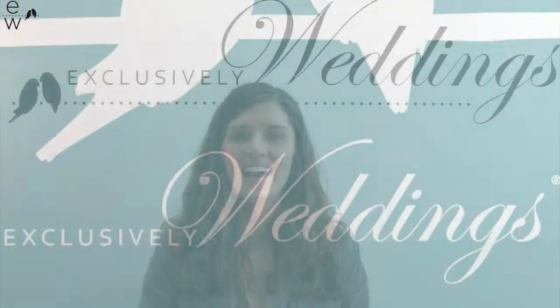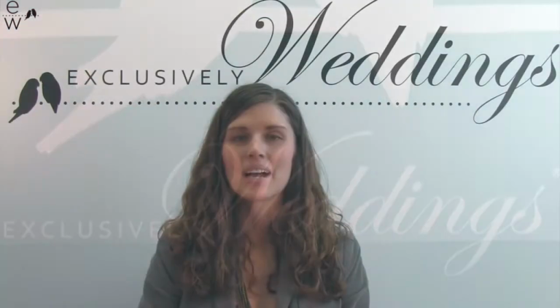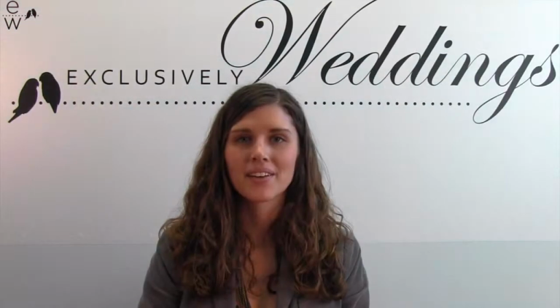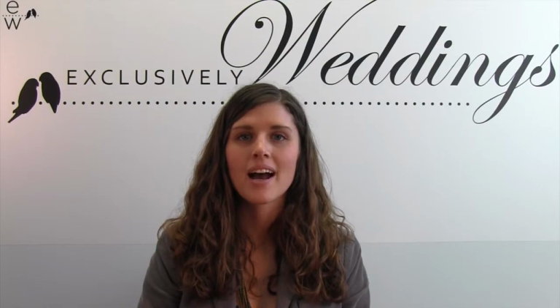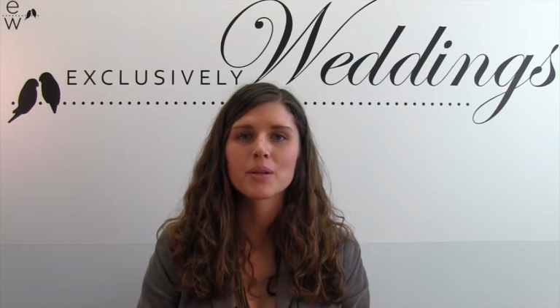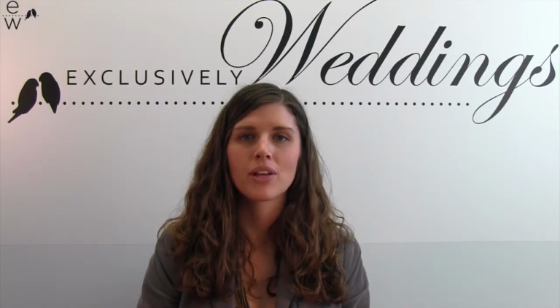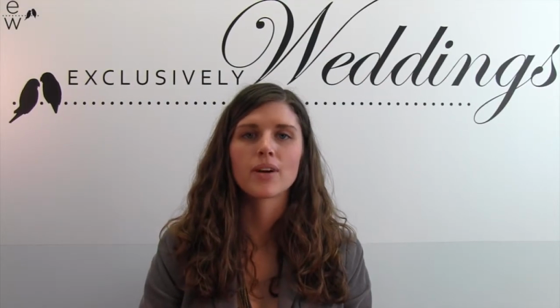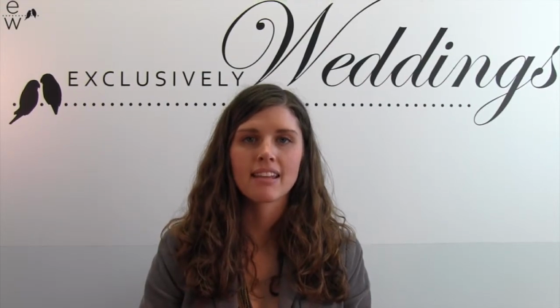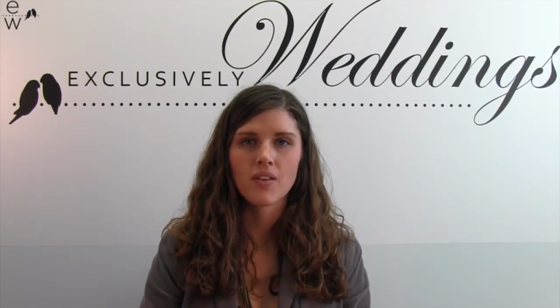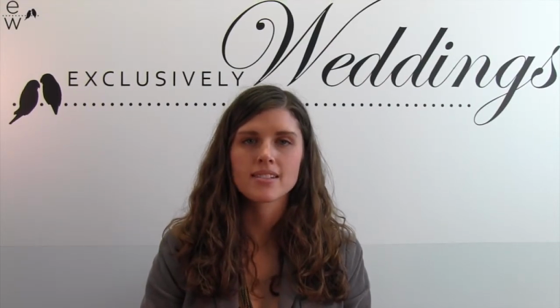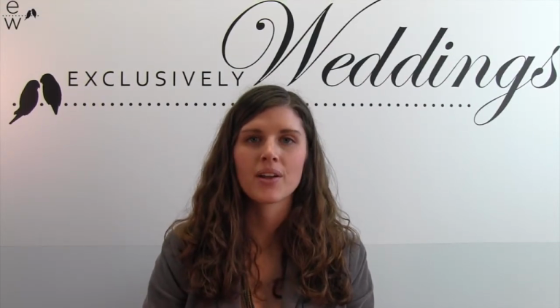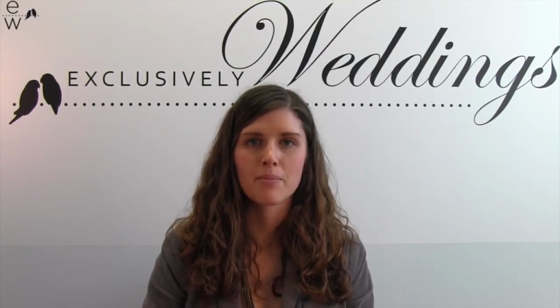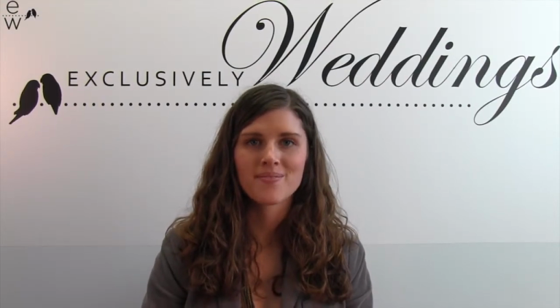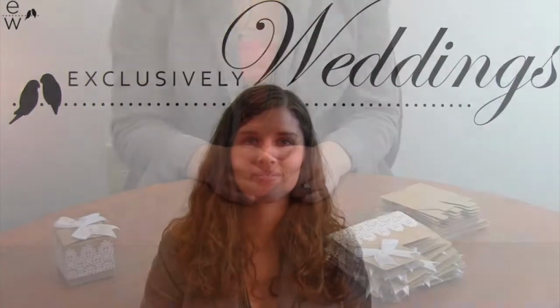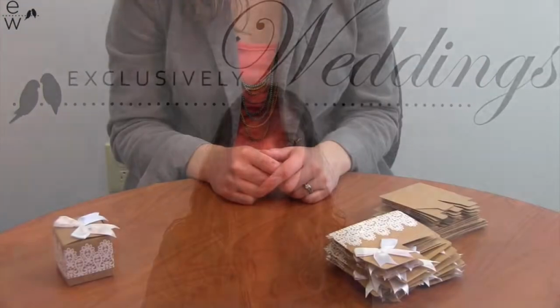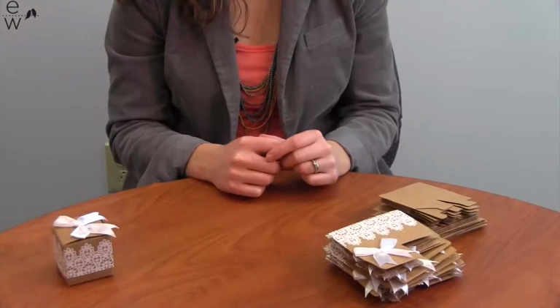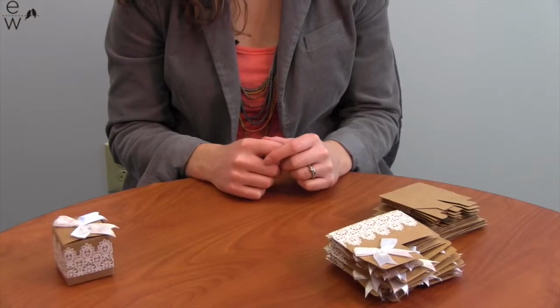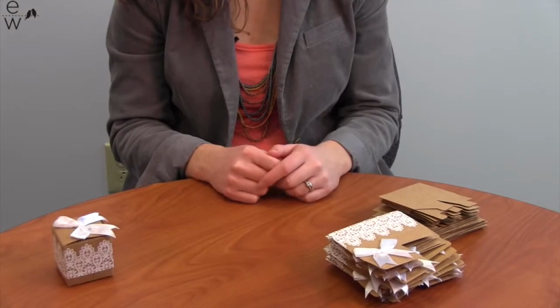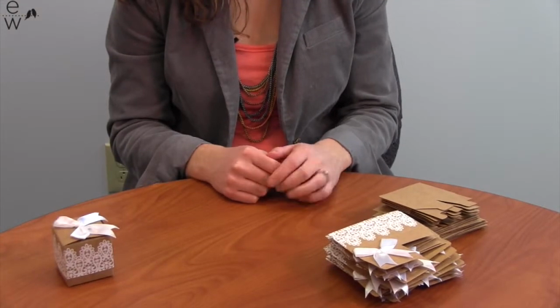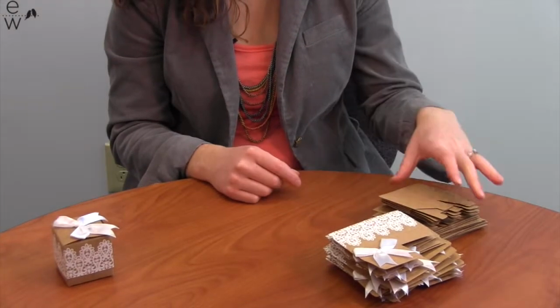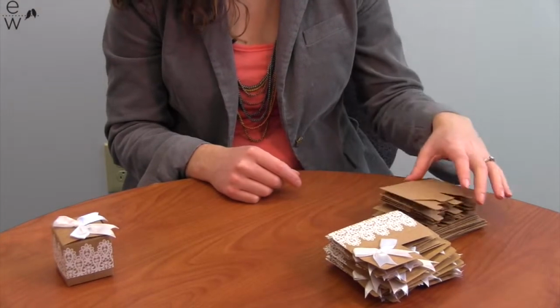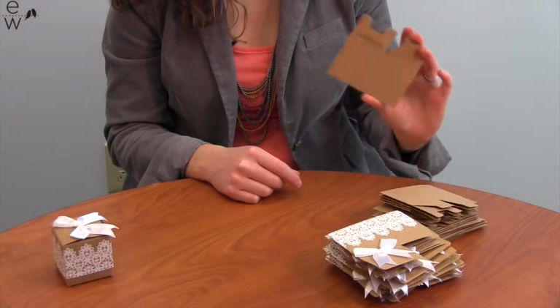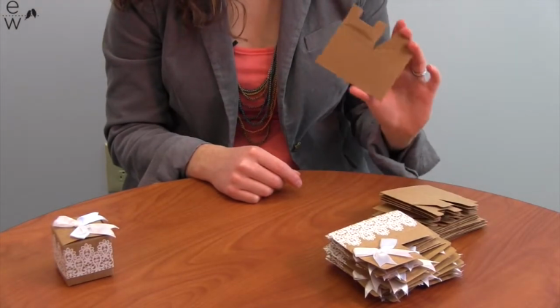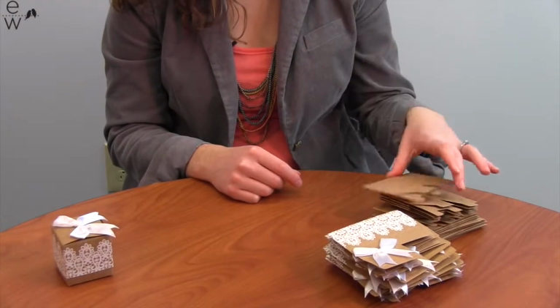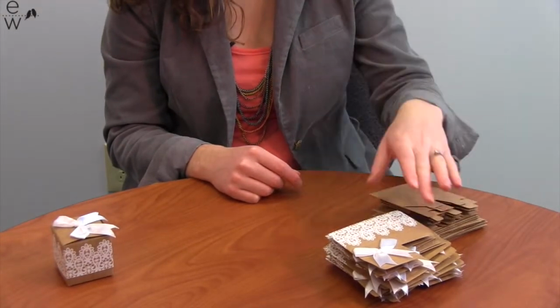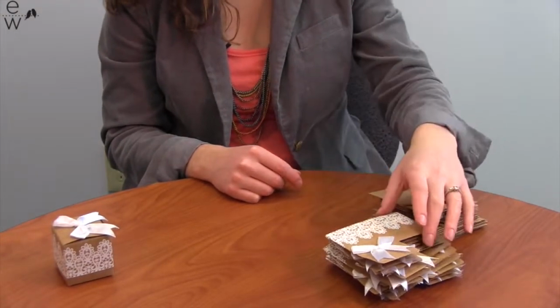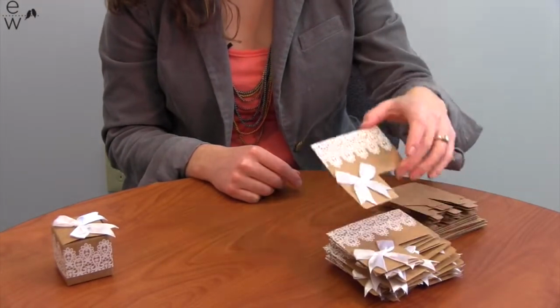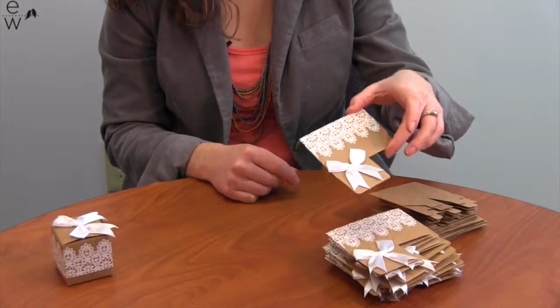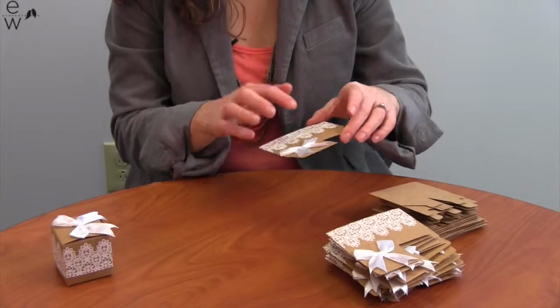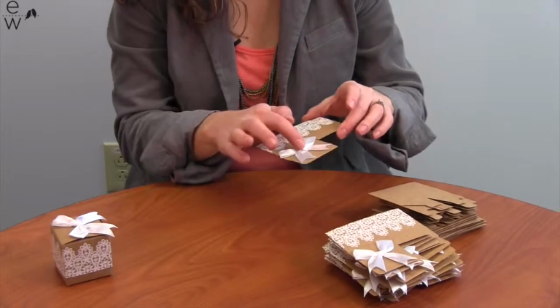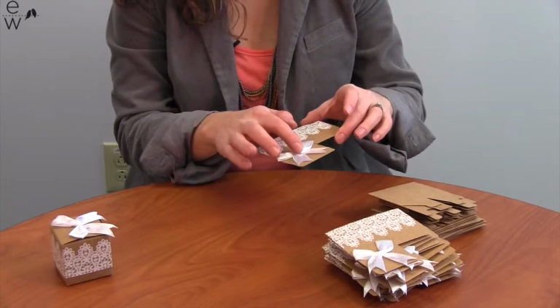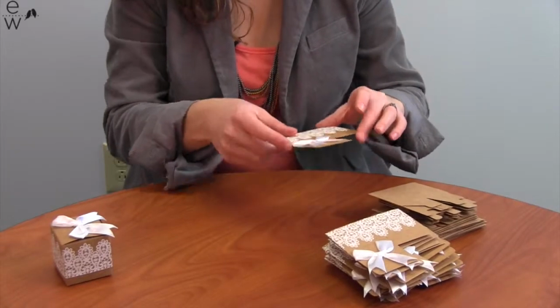Hi, I'm Taylor. I'm going to be showing you our Rustic Lace Favor Box and how to assemble it. This set comes with 24 boxes, a plain craft bottom and a decorative top that already has the bow tied on it.